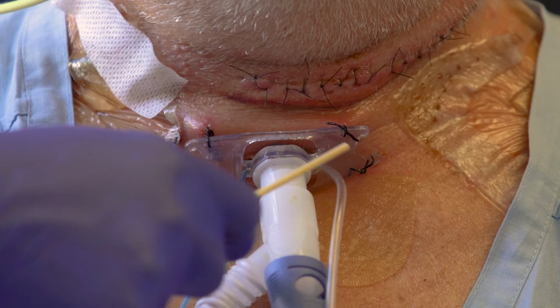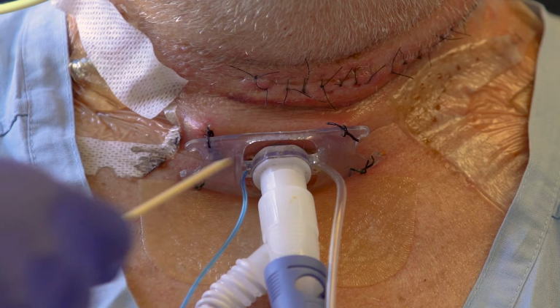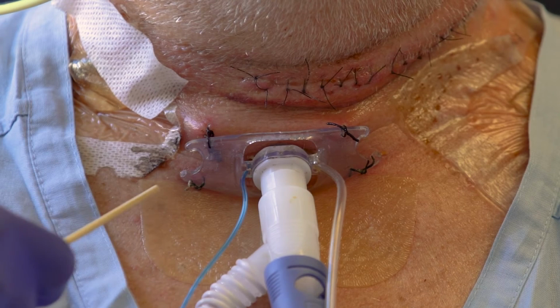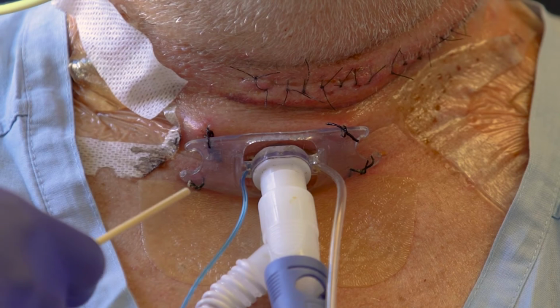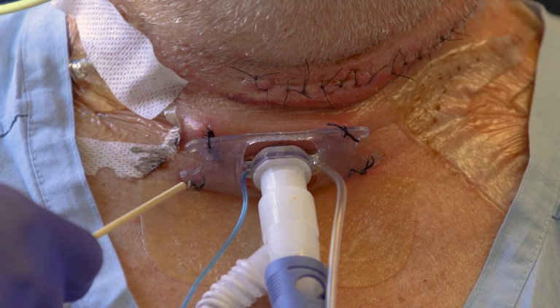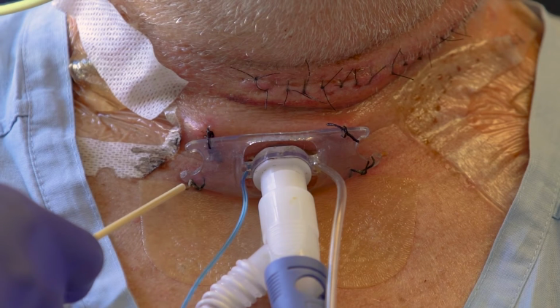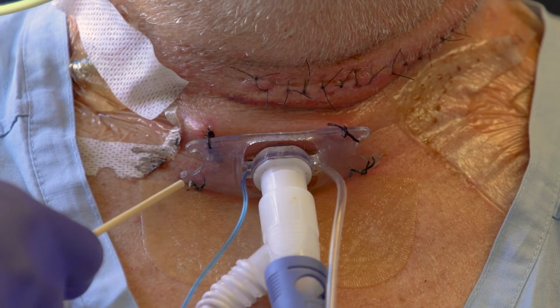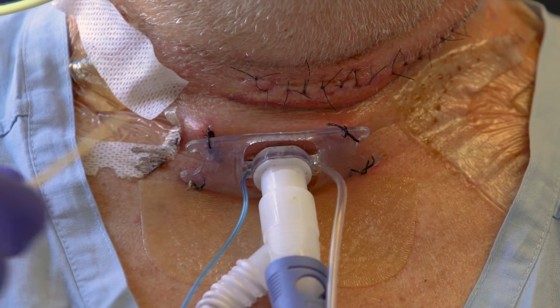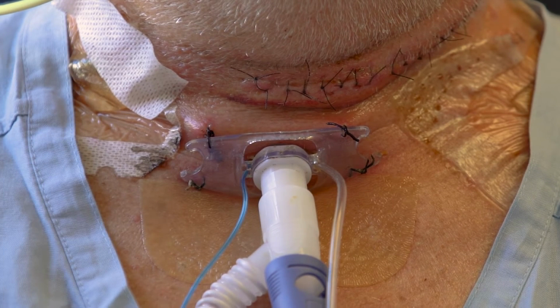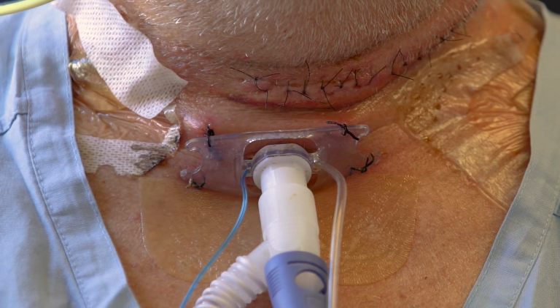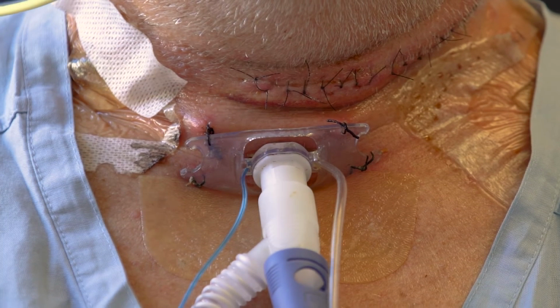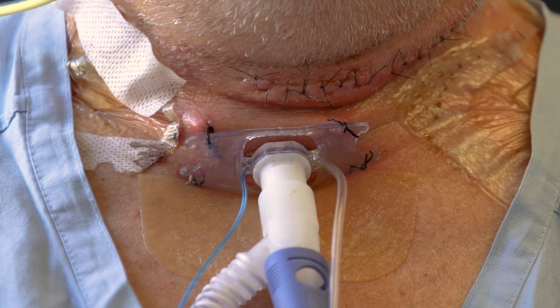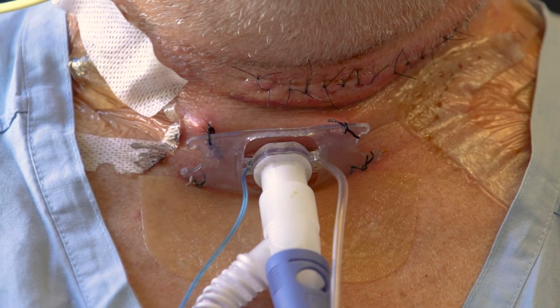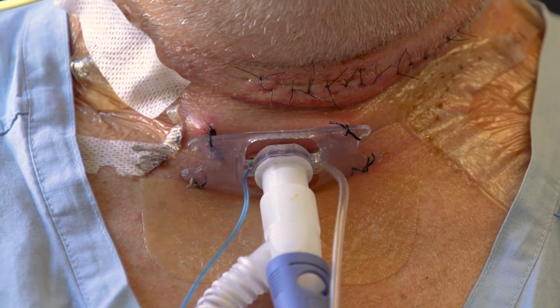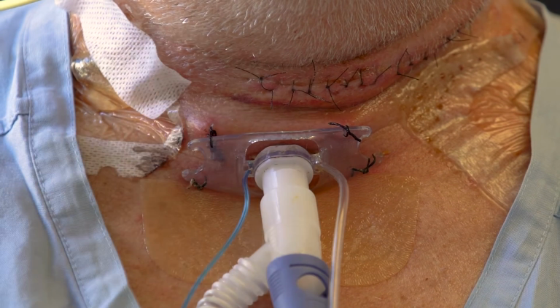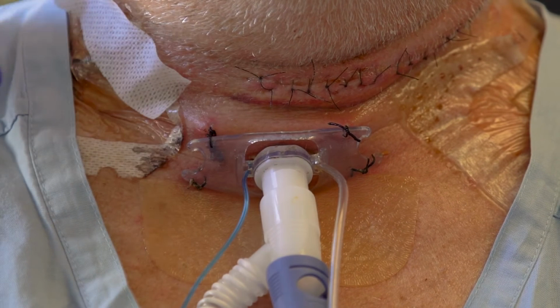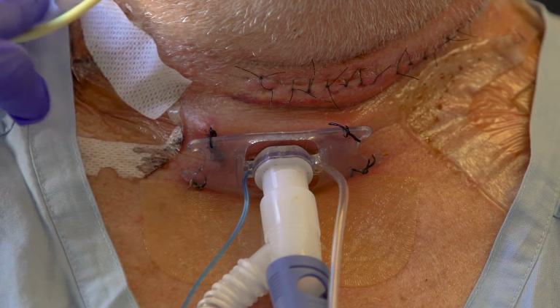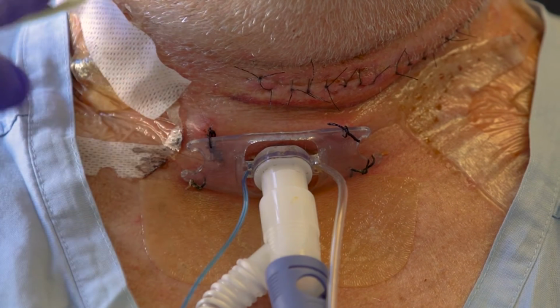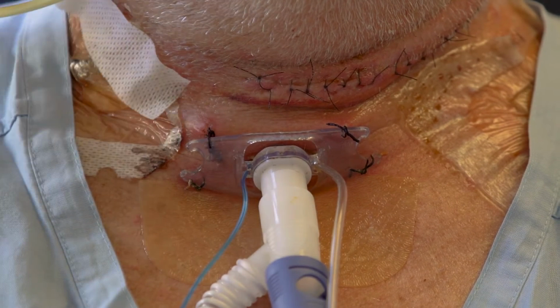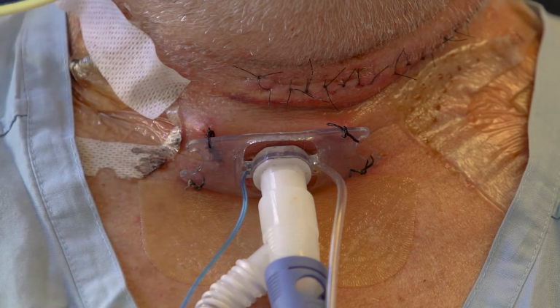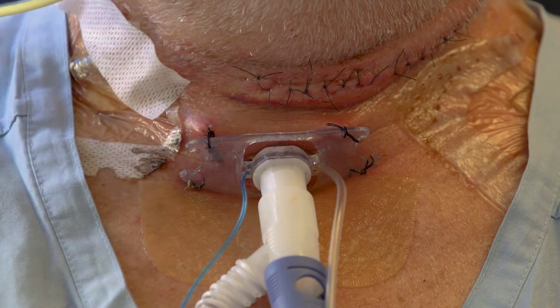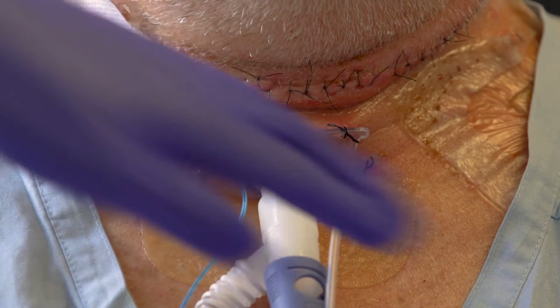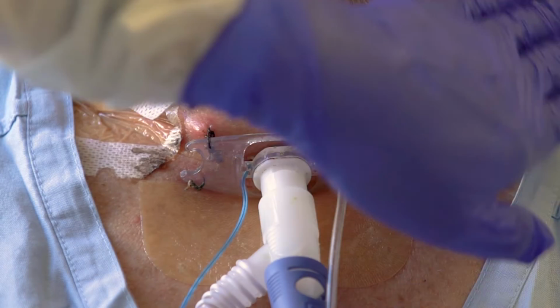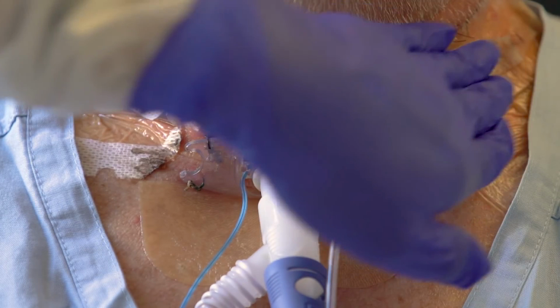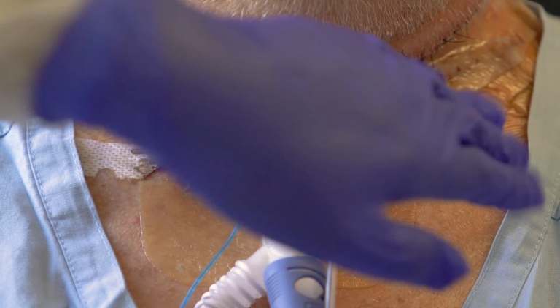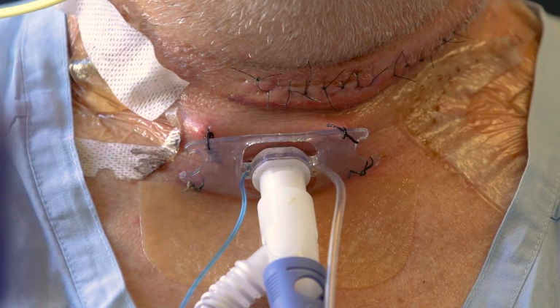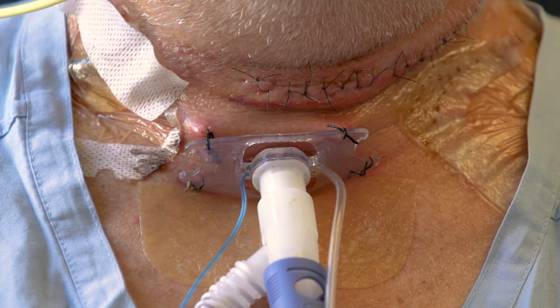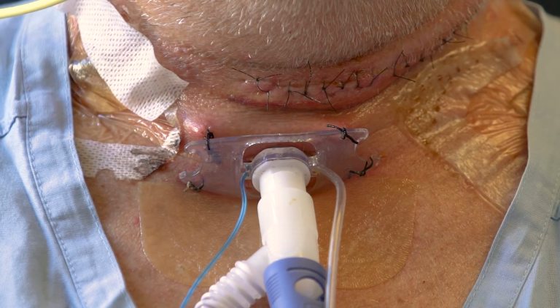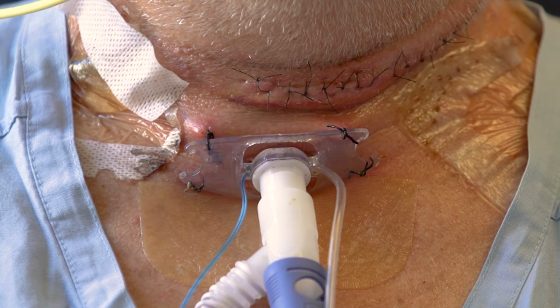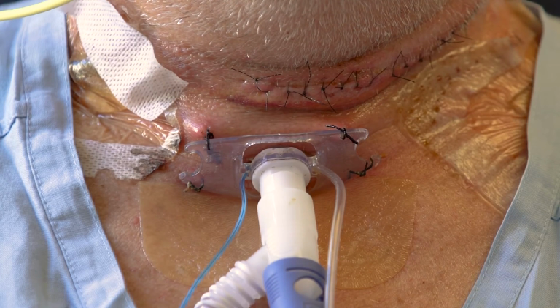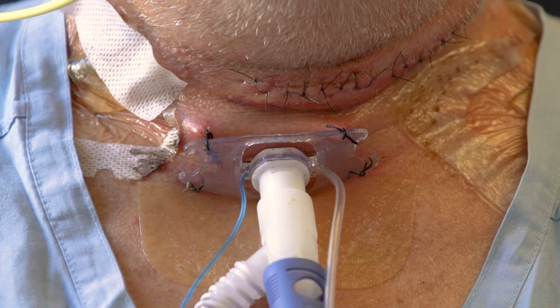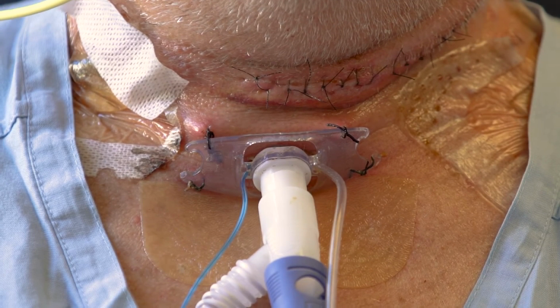Do not place straps or tapes around the neck, as these items may compromise the vascular supply to the flap. Do not remove the sutures until approved by the surgeon.